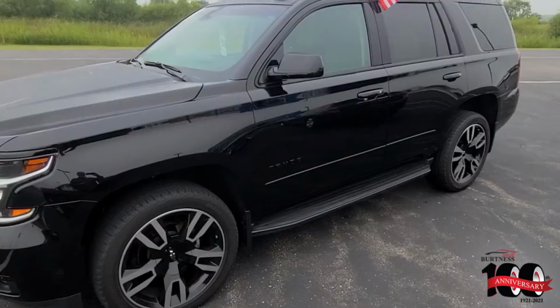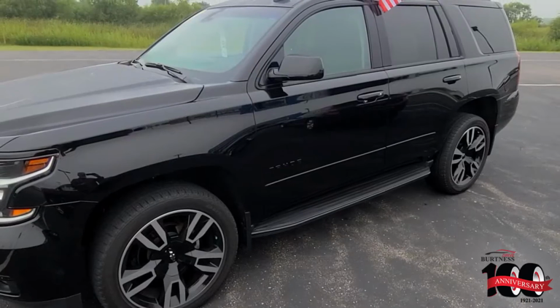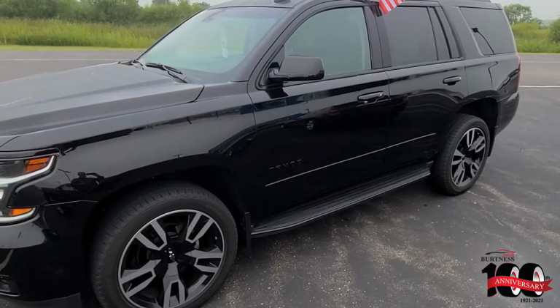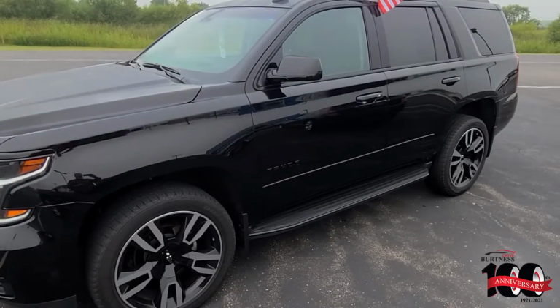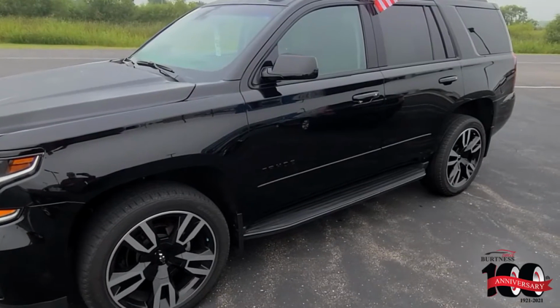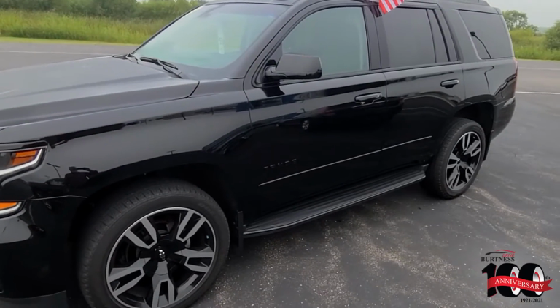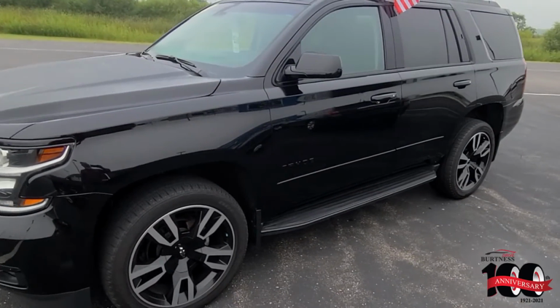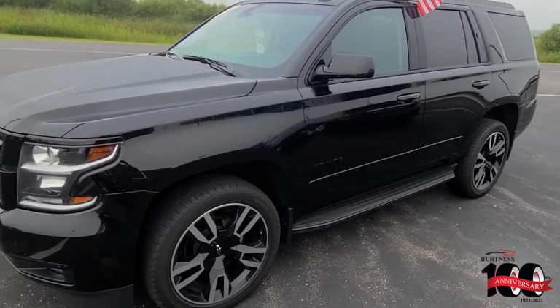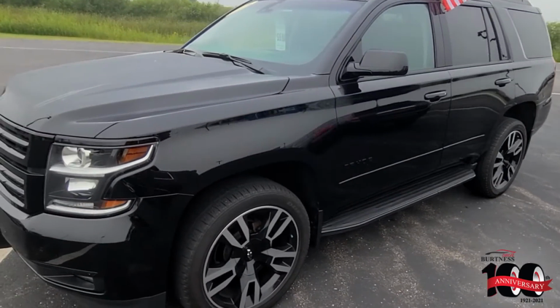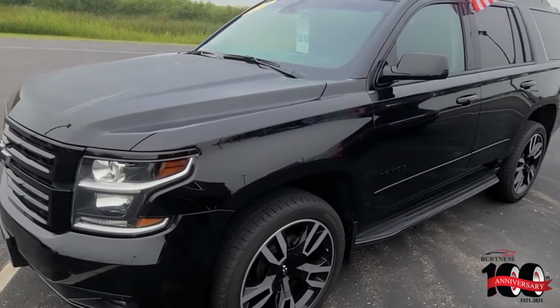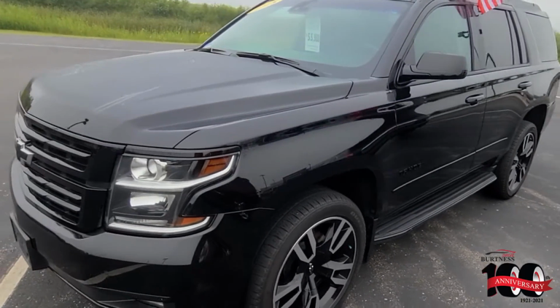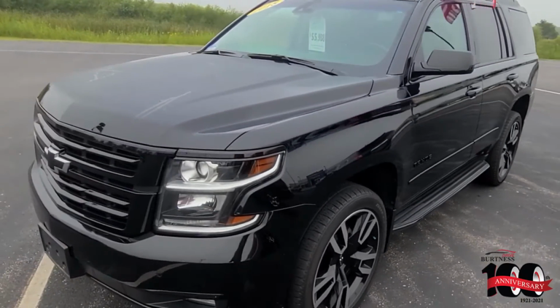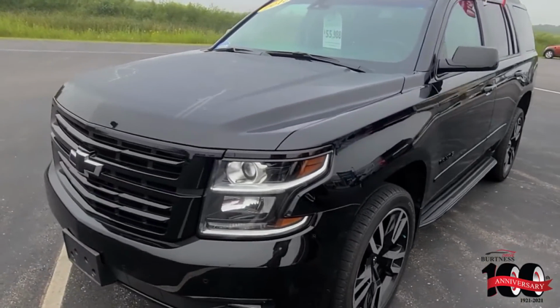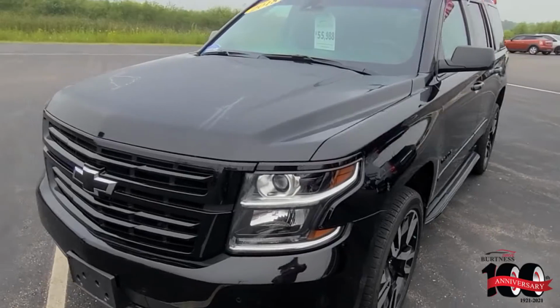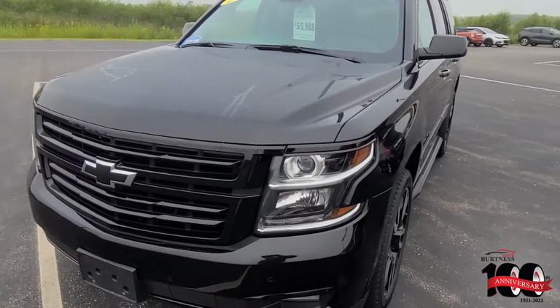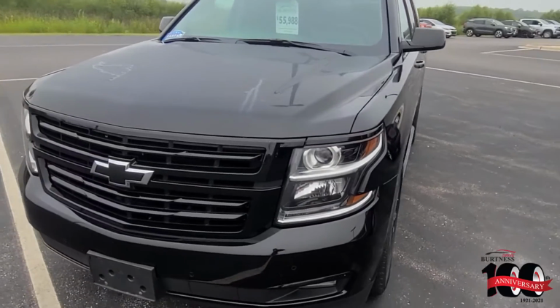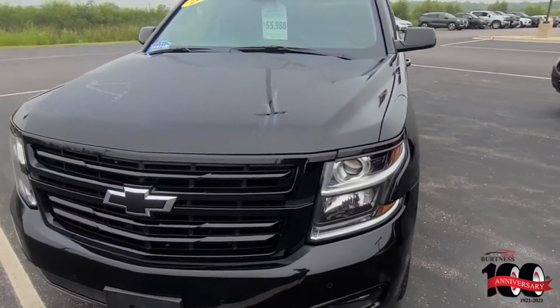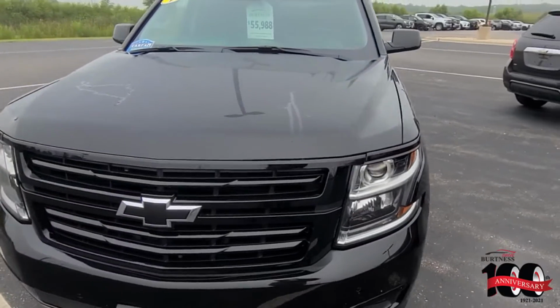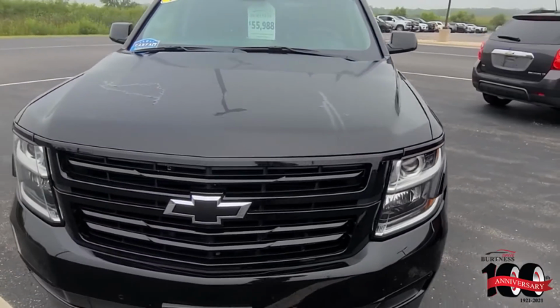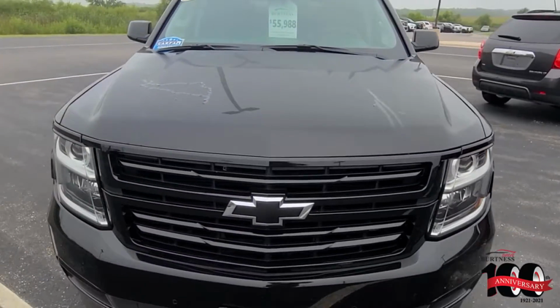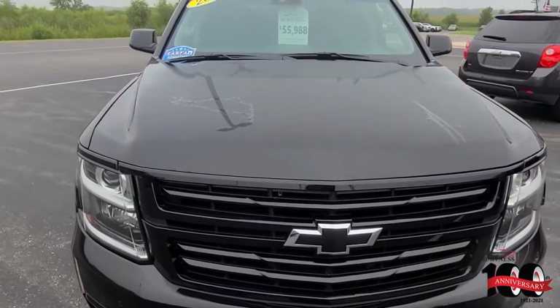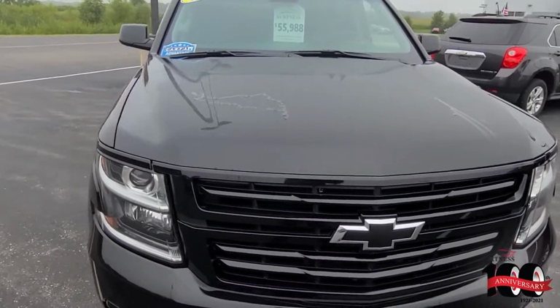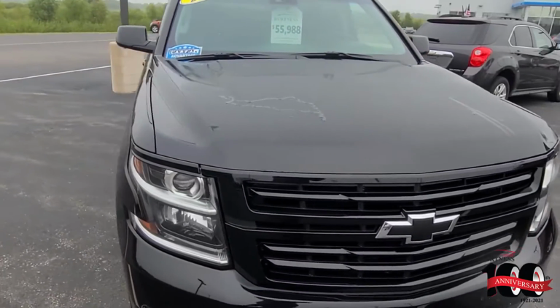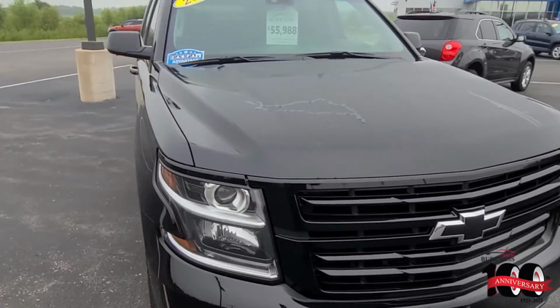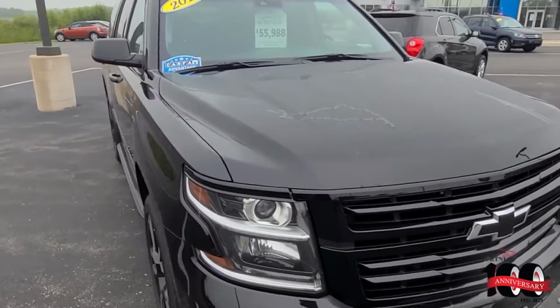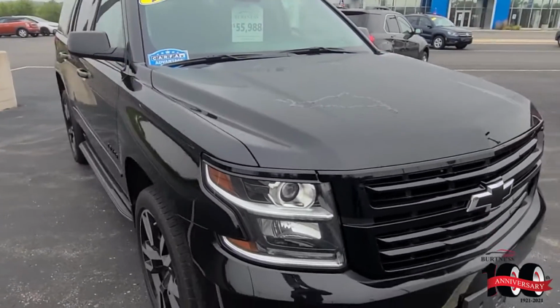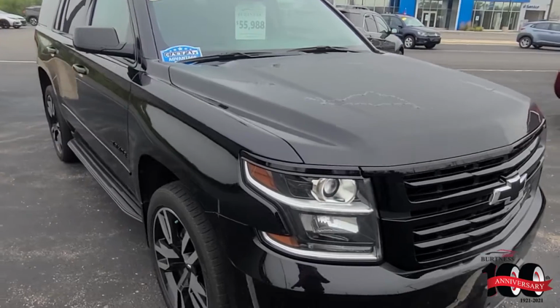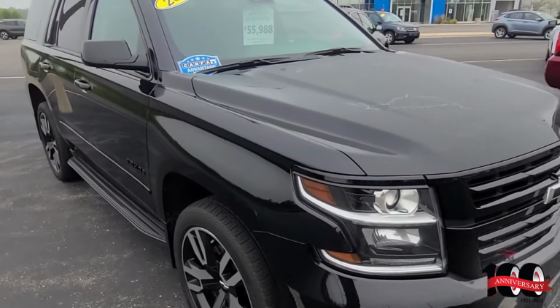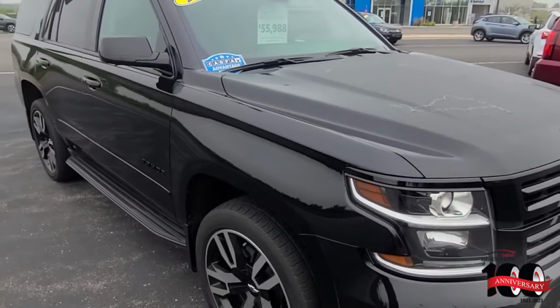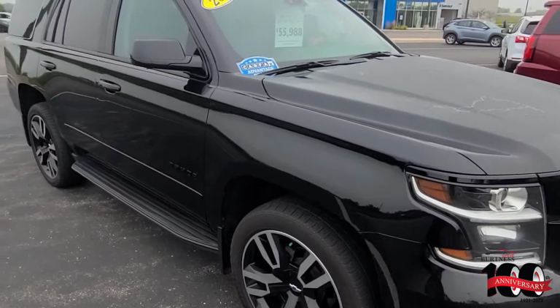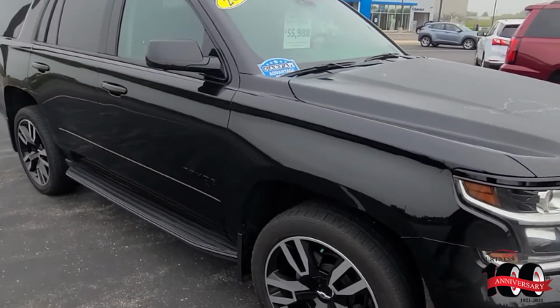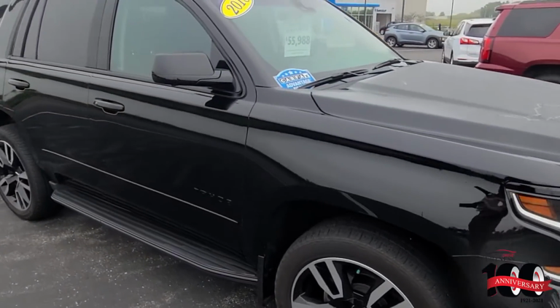Hi Isabel, this is James out of Brittany Chevrolet in Orfordville. My colleague Brittany let me know you were interested in this new trade that we got in — a 2018 Tahoe Premier.